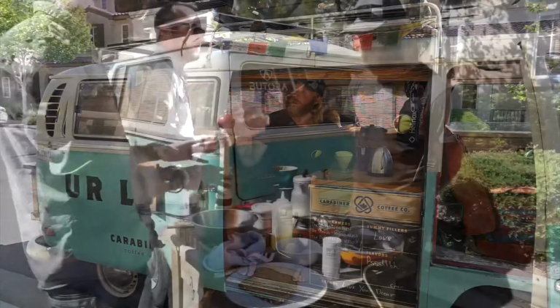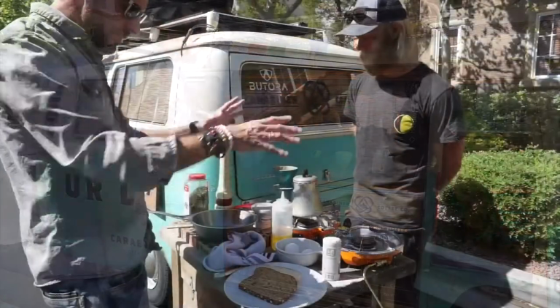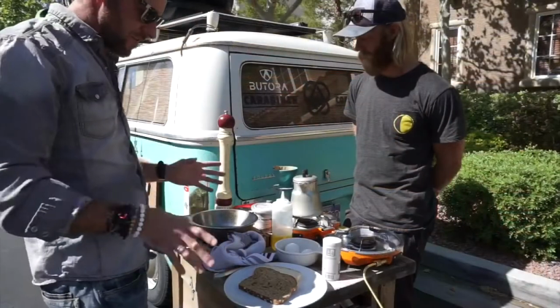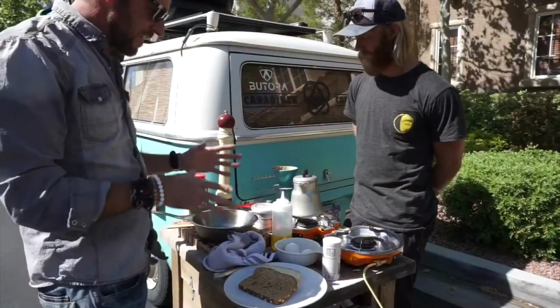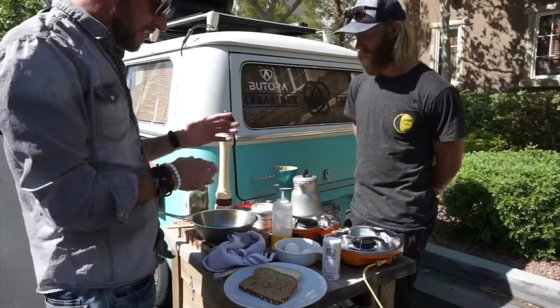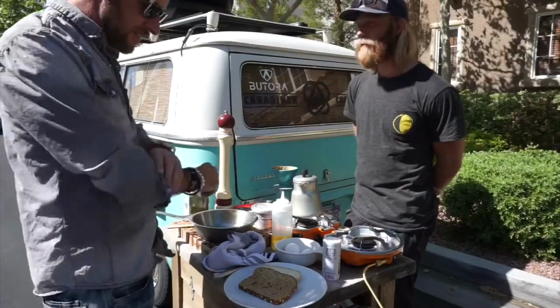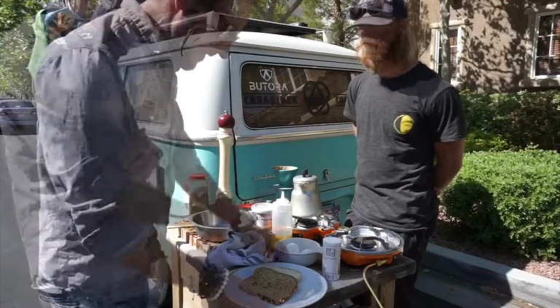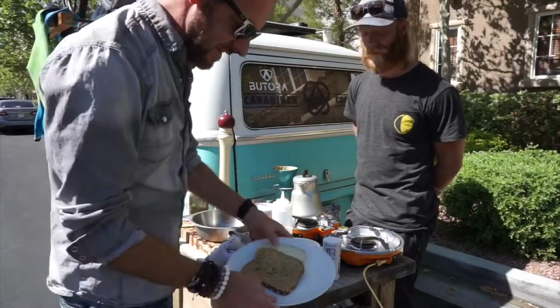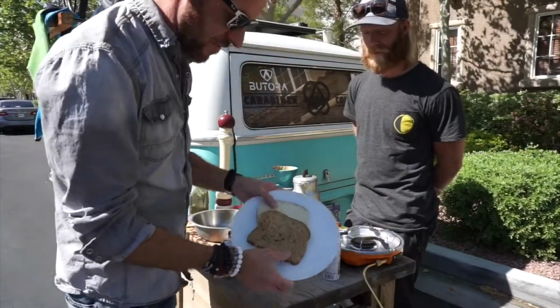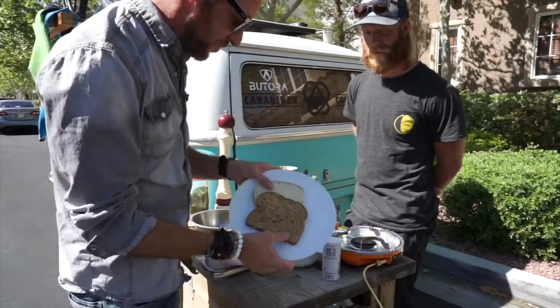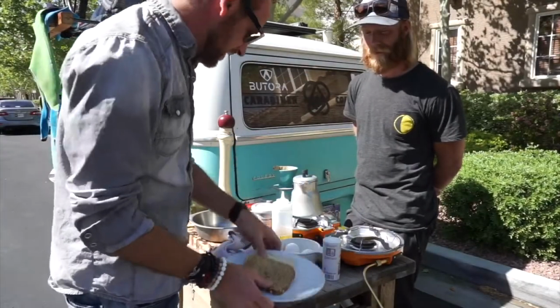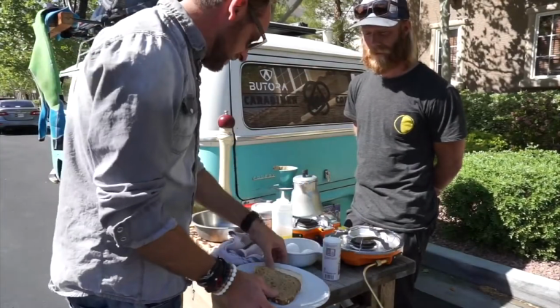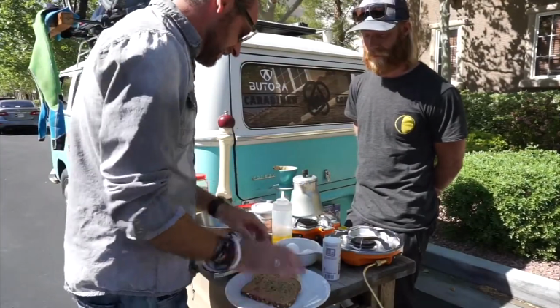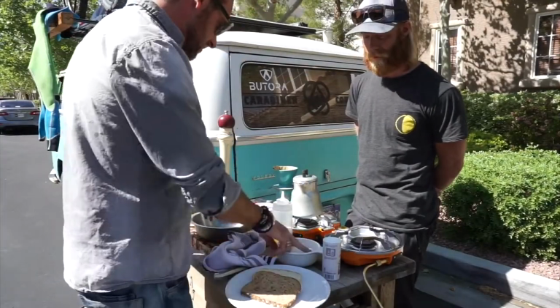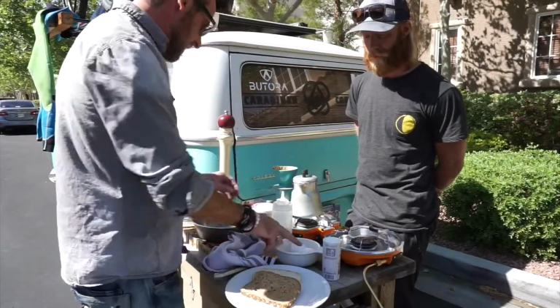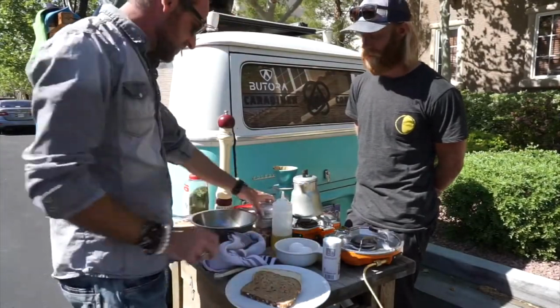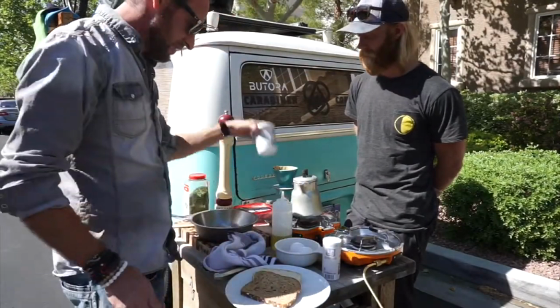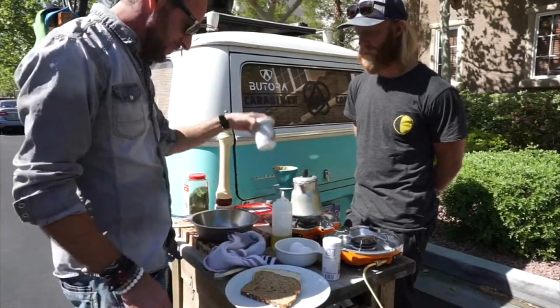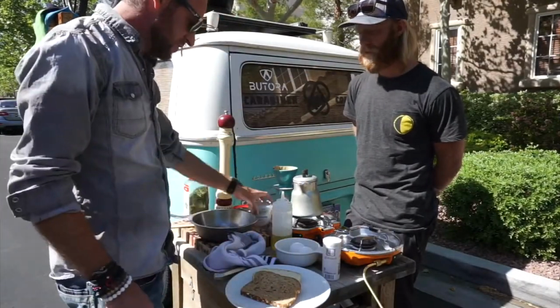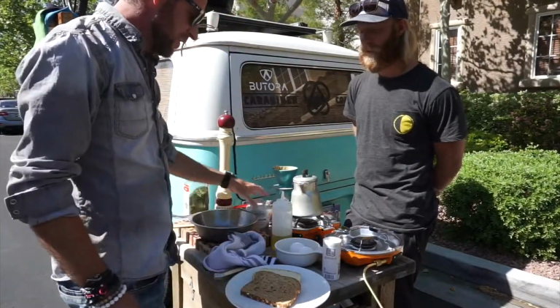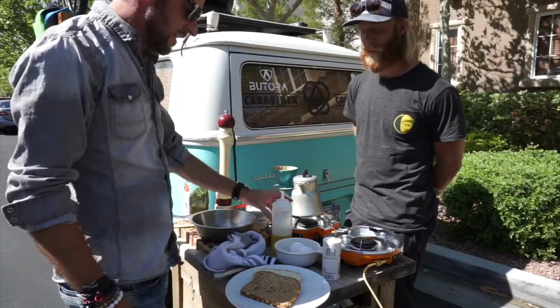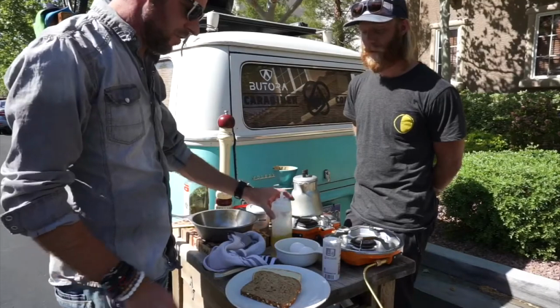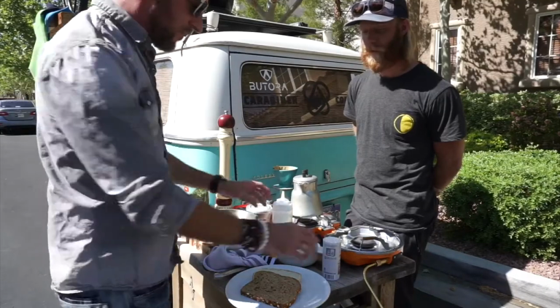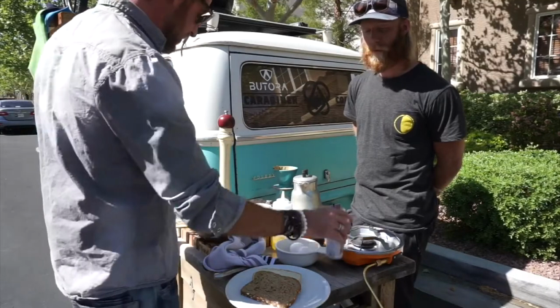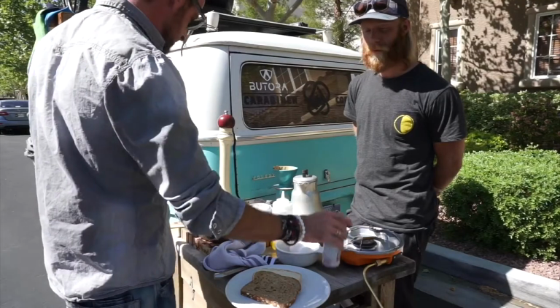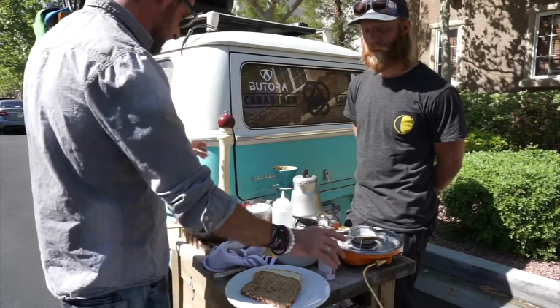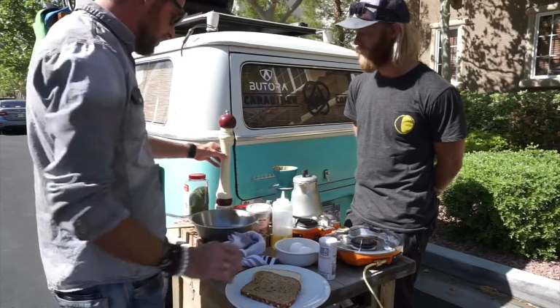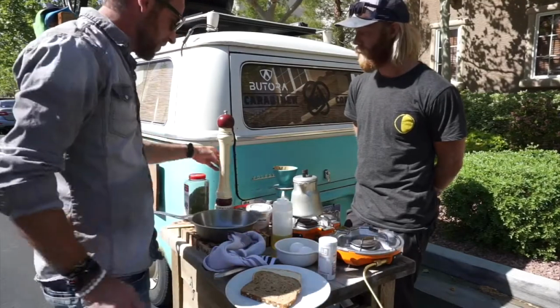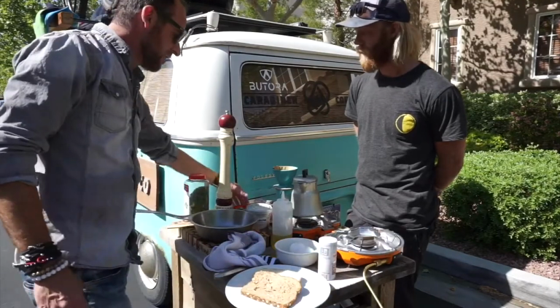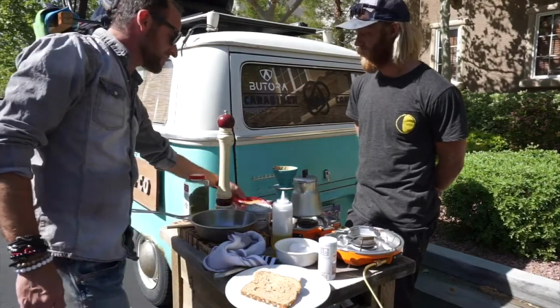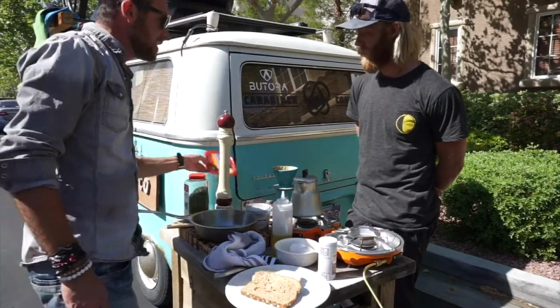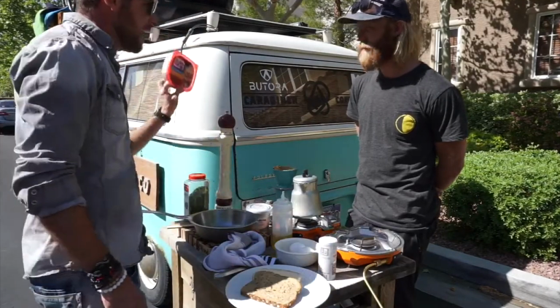I'm going to cook with what Eric had in his family. He had some awesome bread here, two eggs, cream cheese — which I really like — olive oil, salt, pepper, and obviously ham.